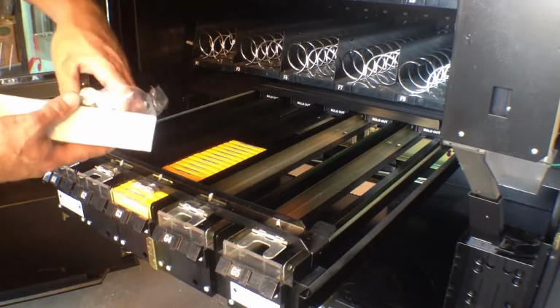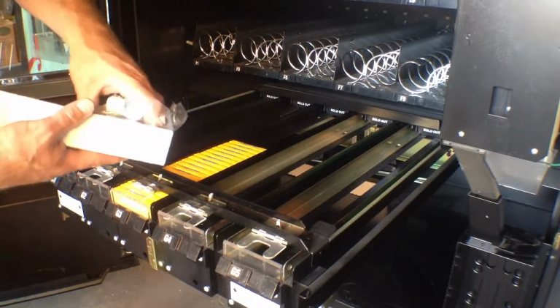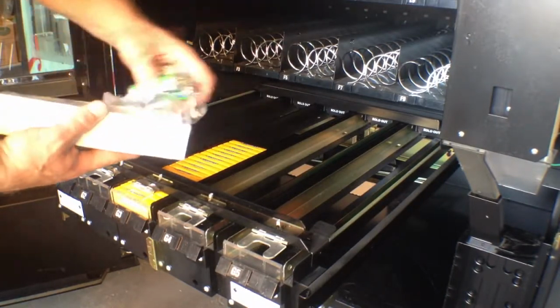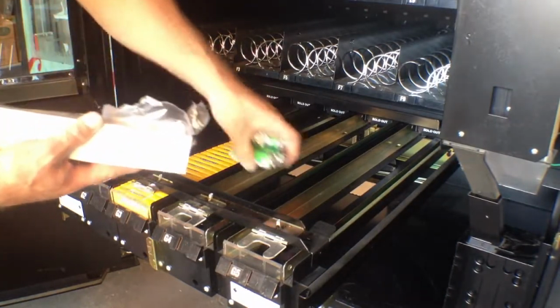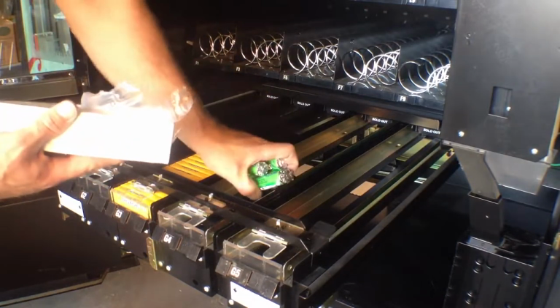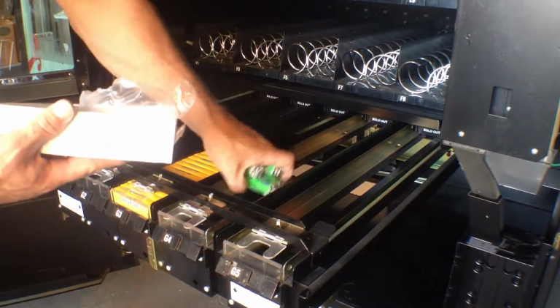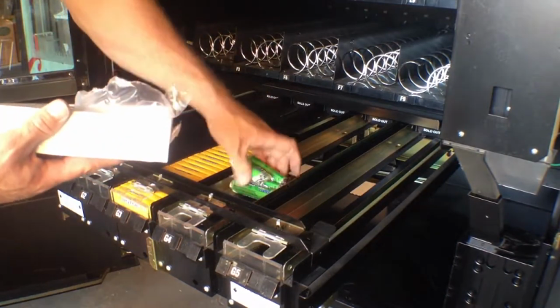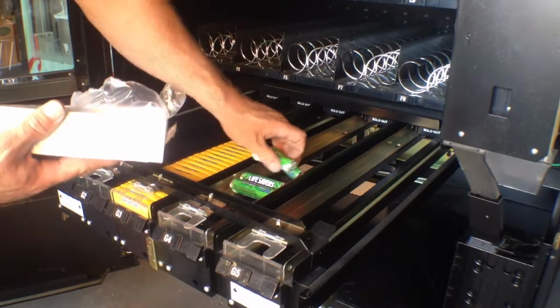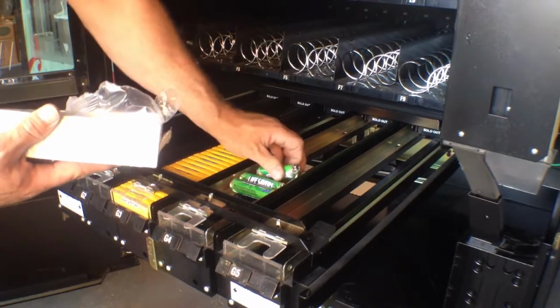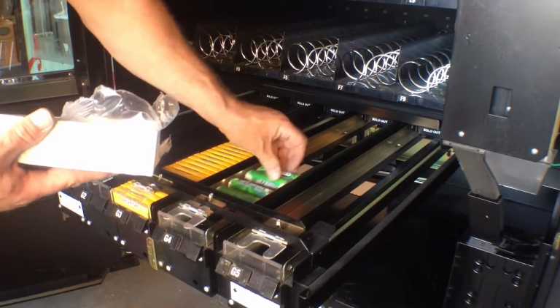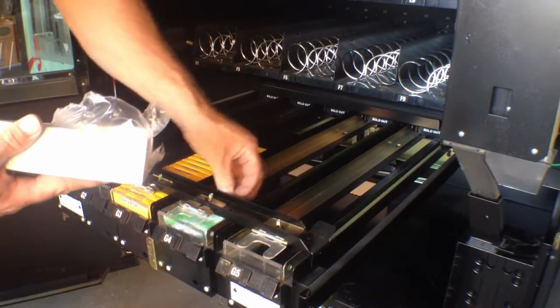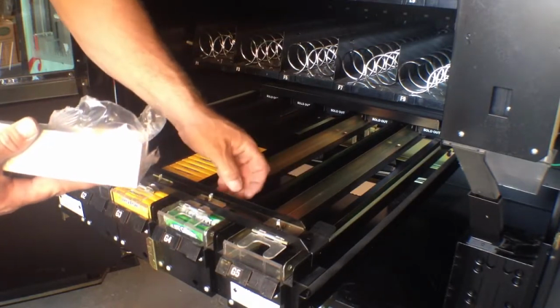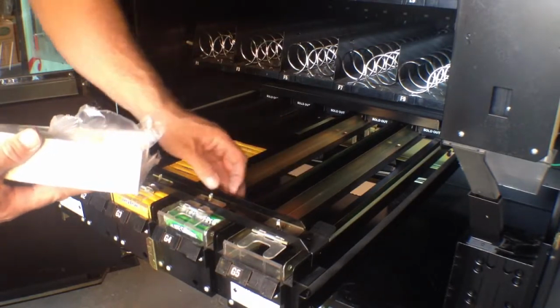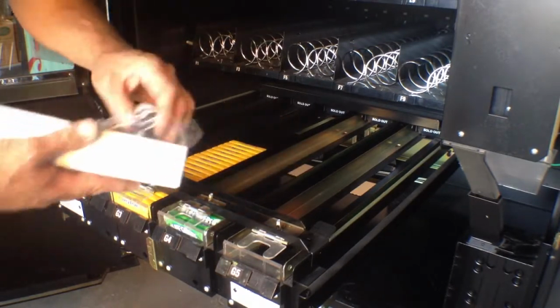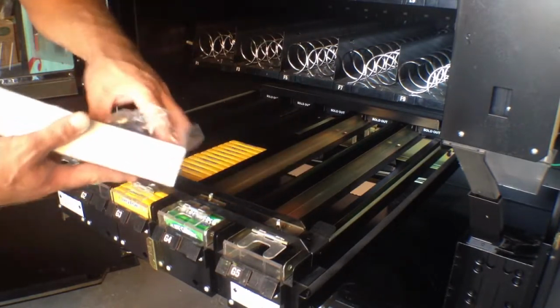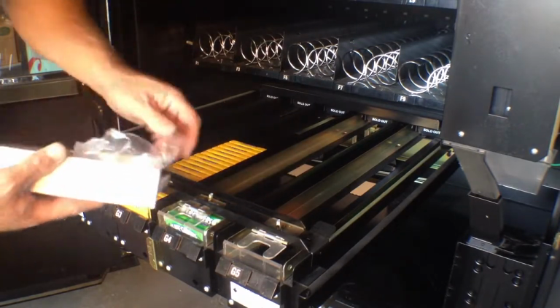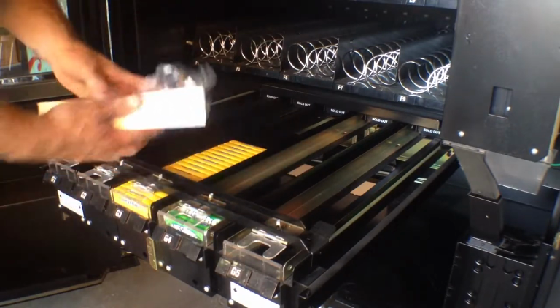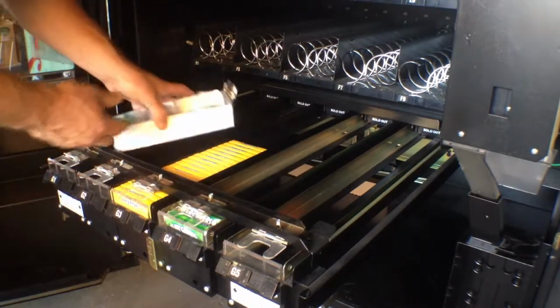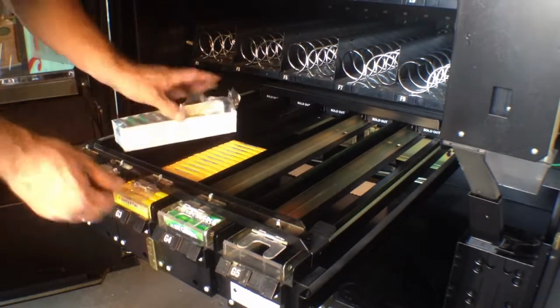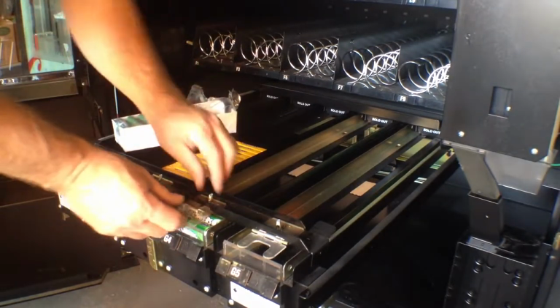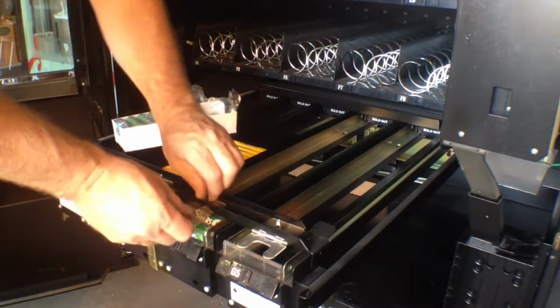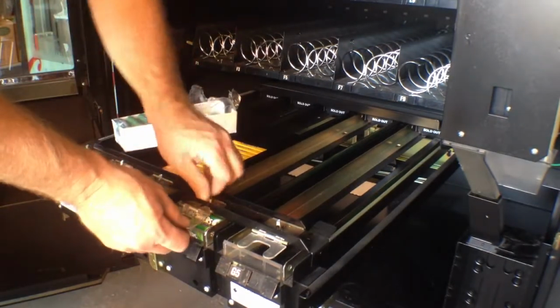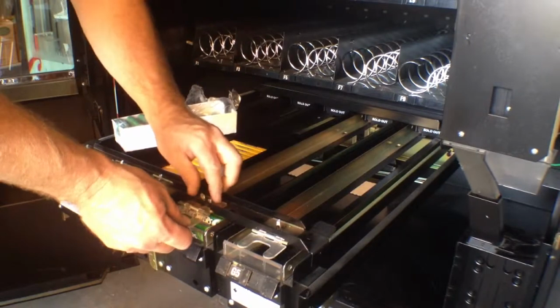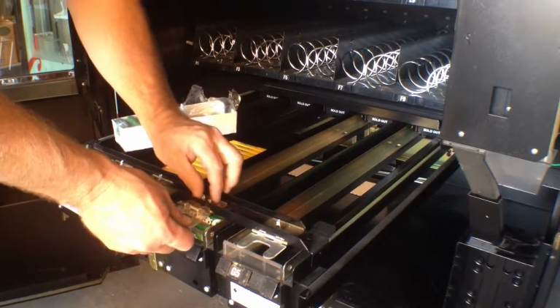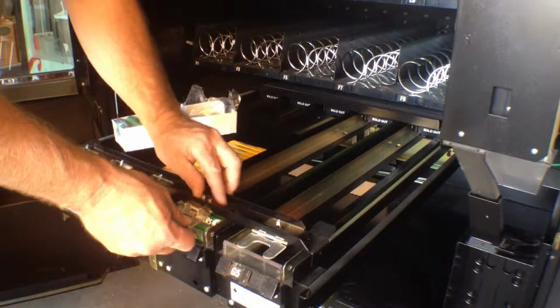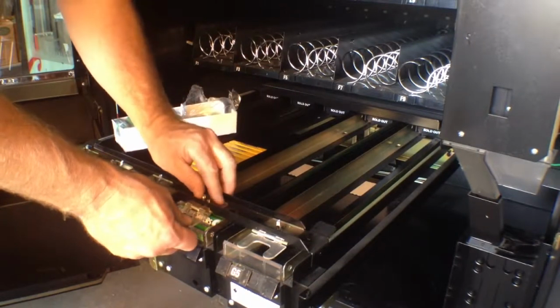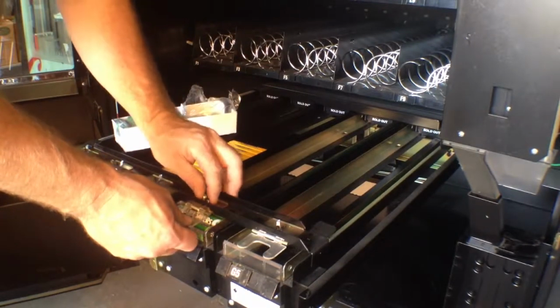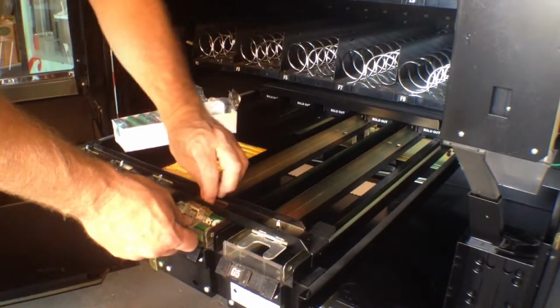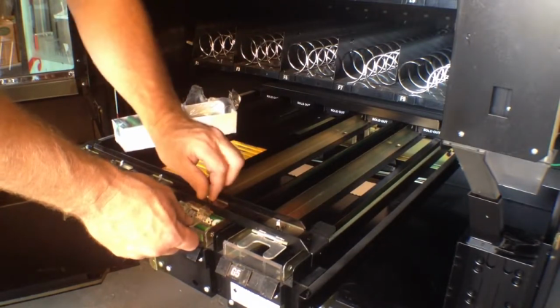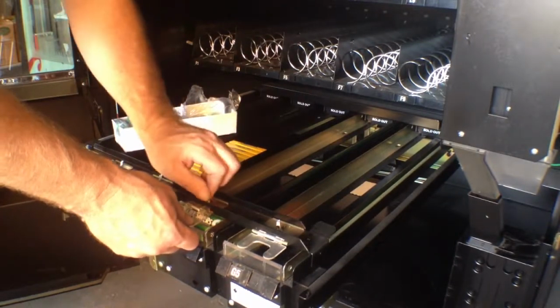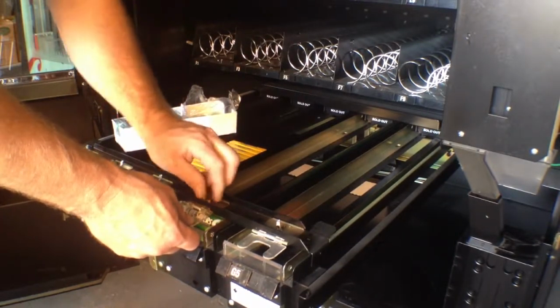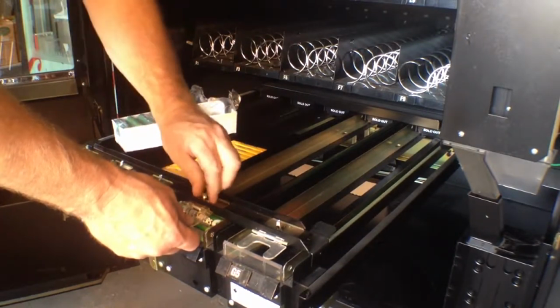The mints go in the same way. You want to make sure they're facing the front and you slide them up. I'm going to make sure this is adjusted properly — there we go.